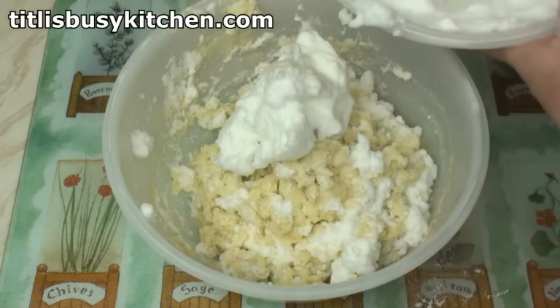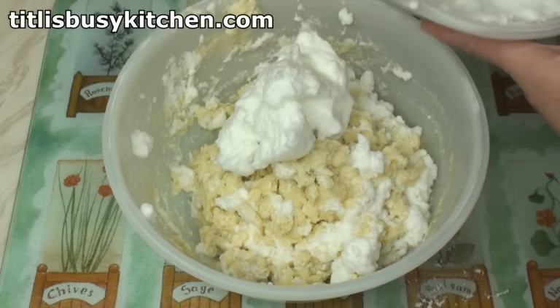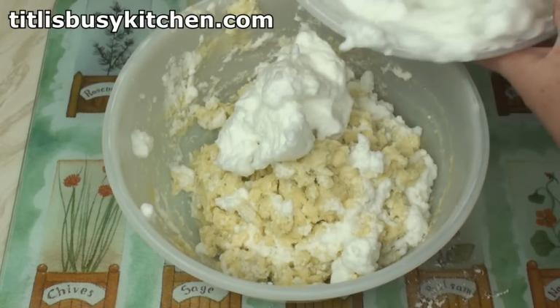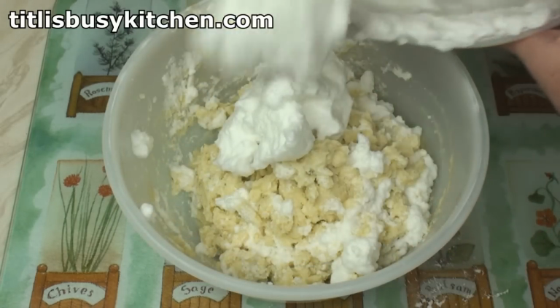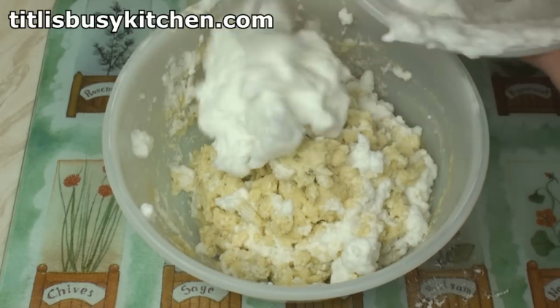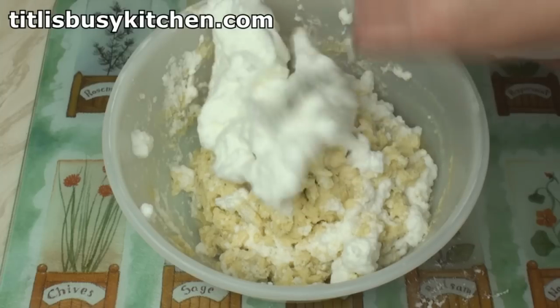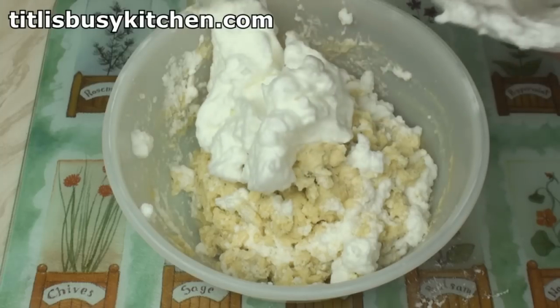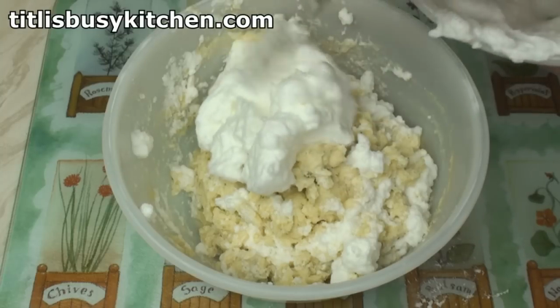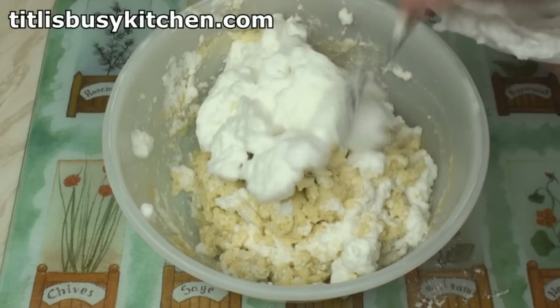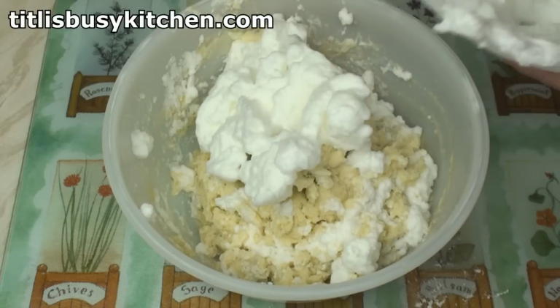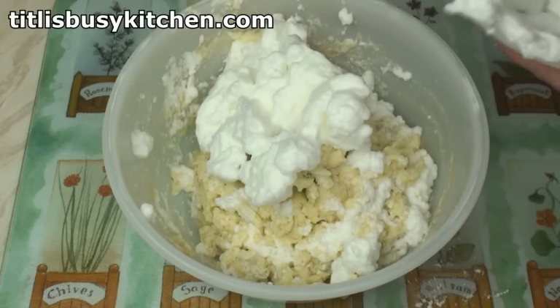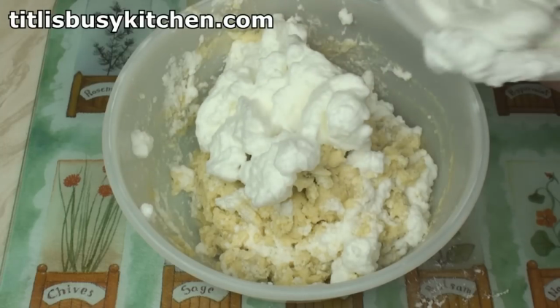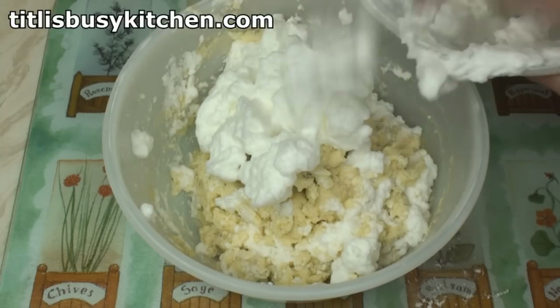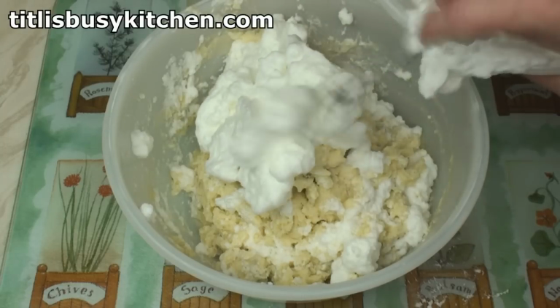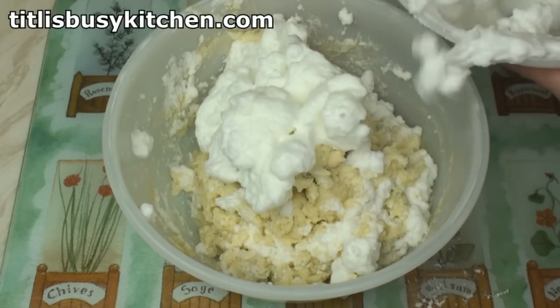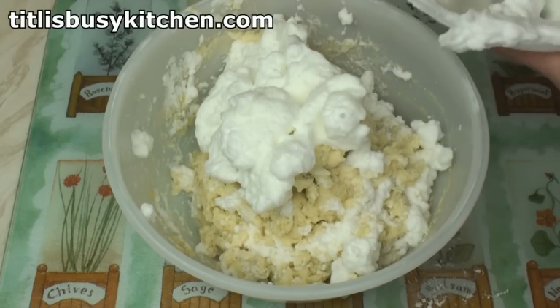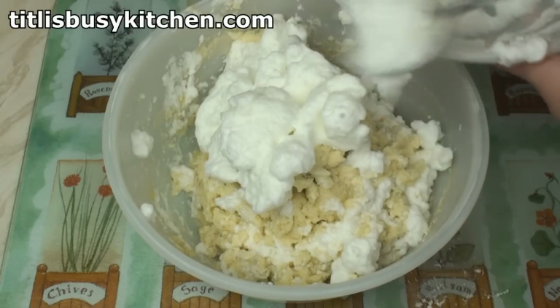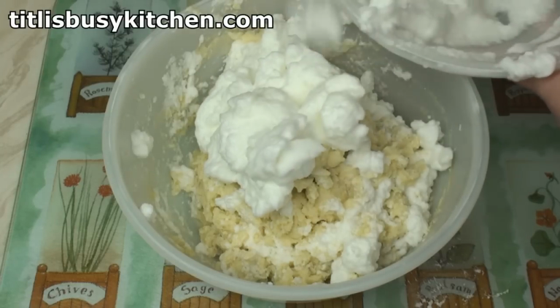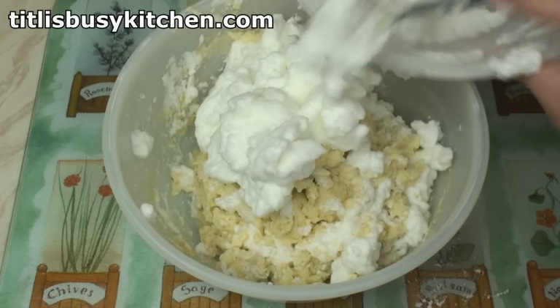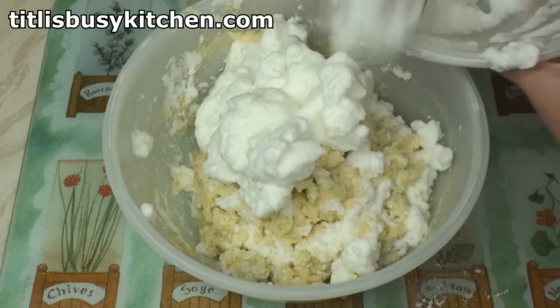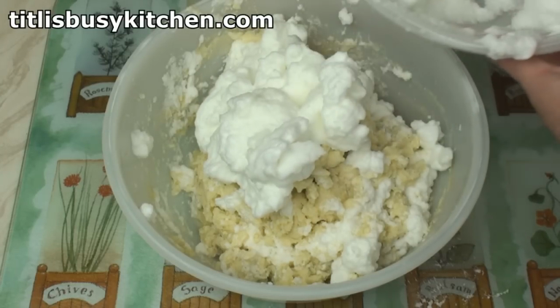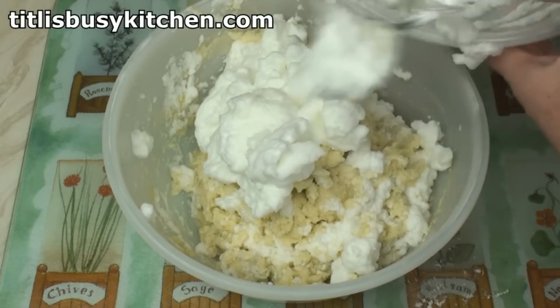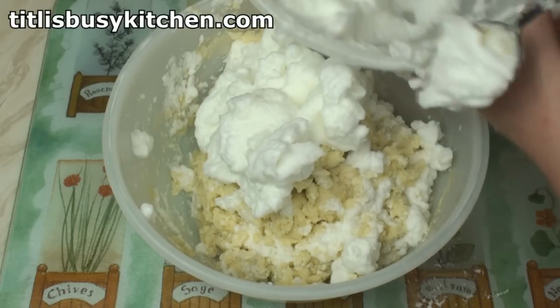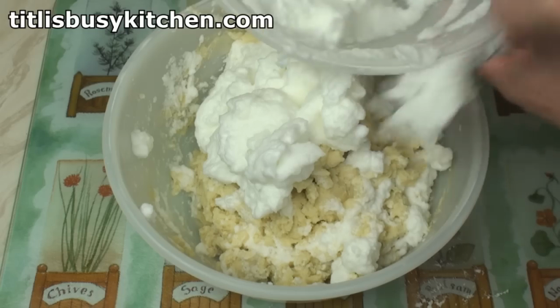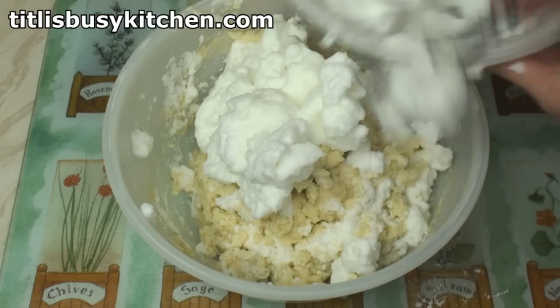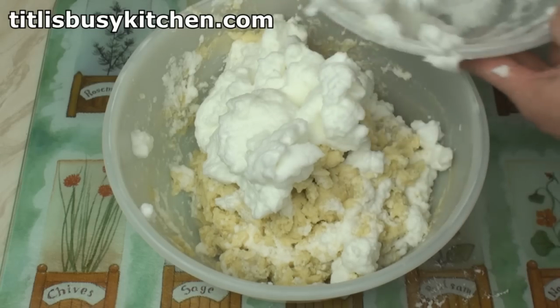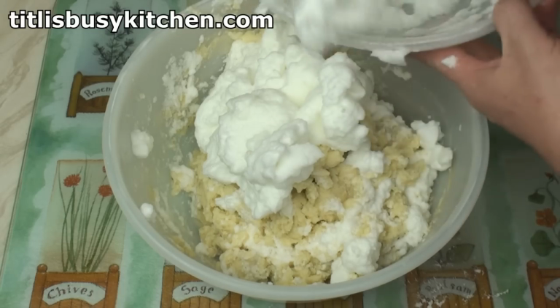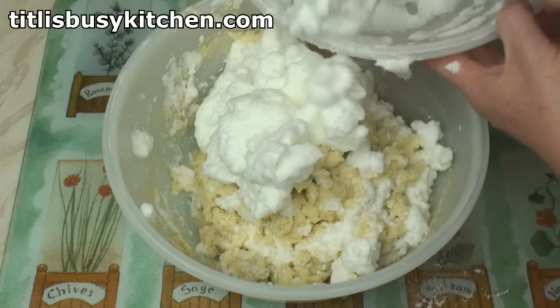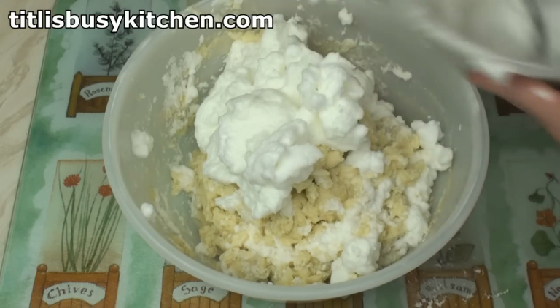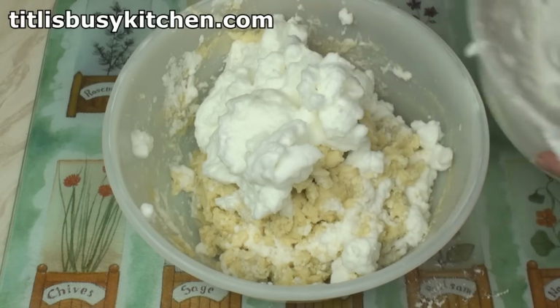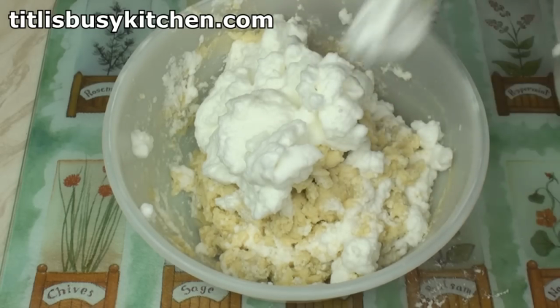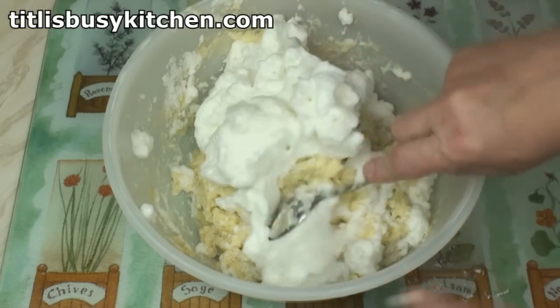You say potato, I say potato. You say tomato, I say tomato. Potato, tomato, potato.